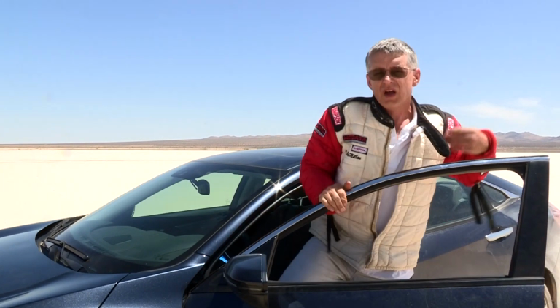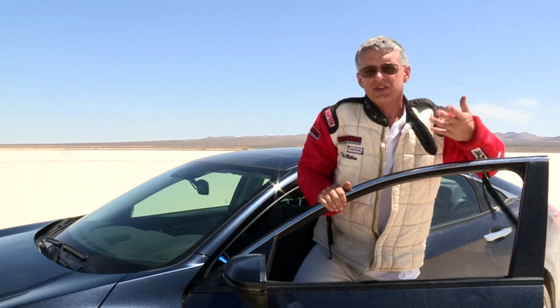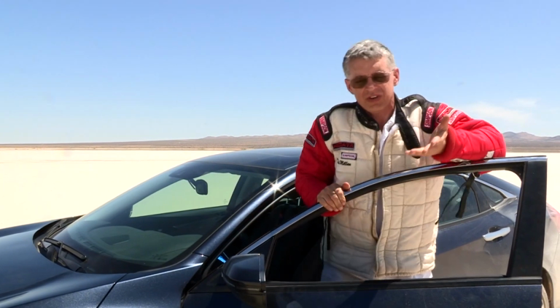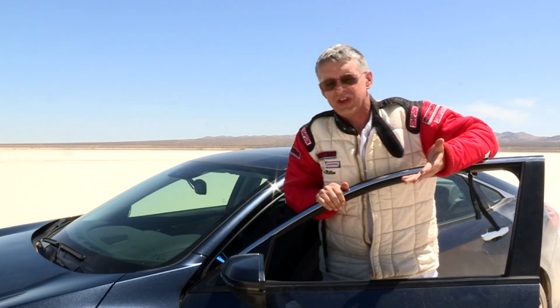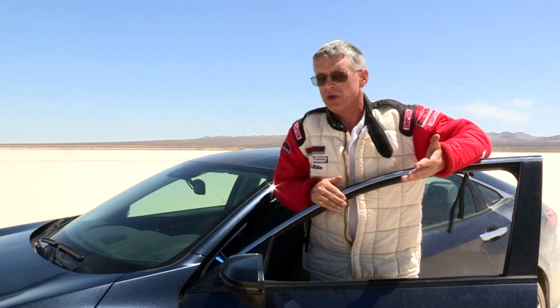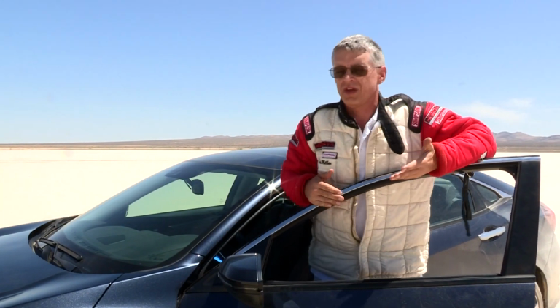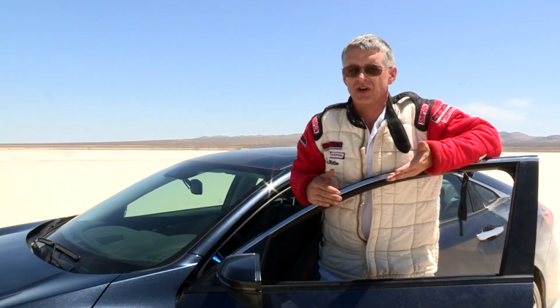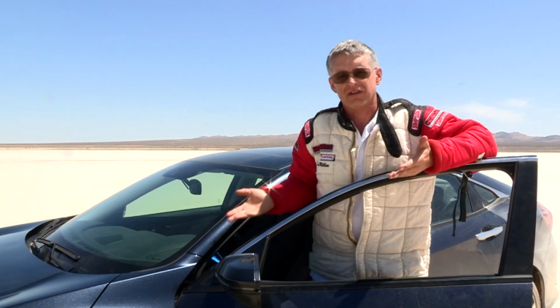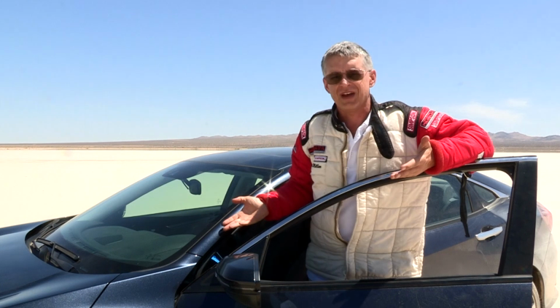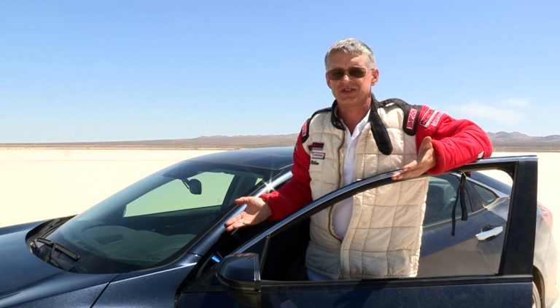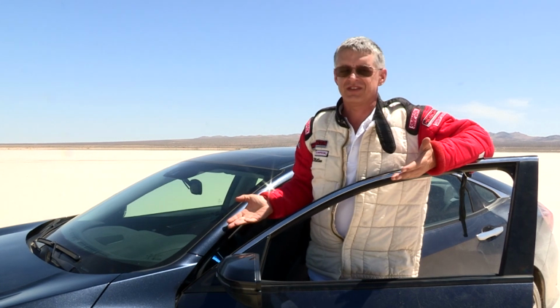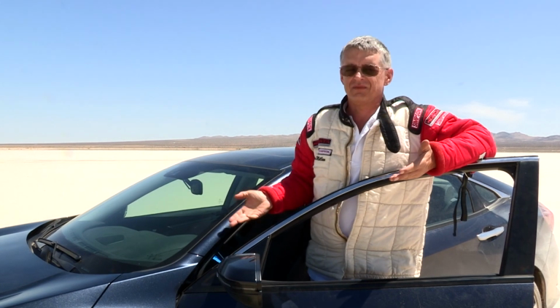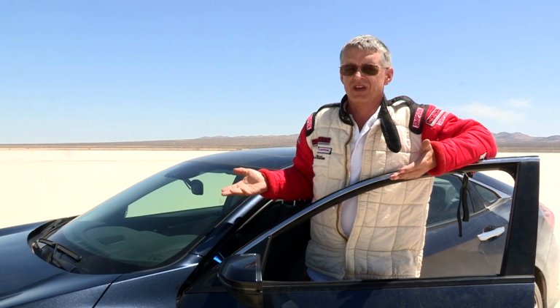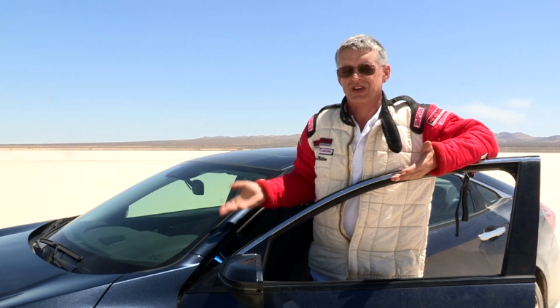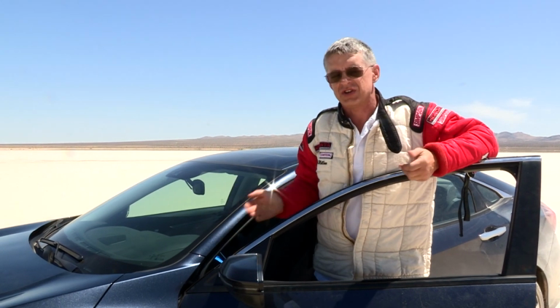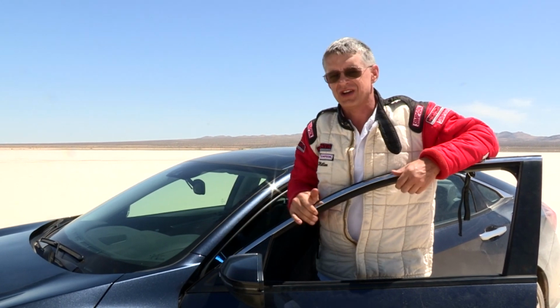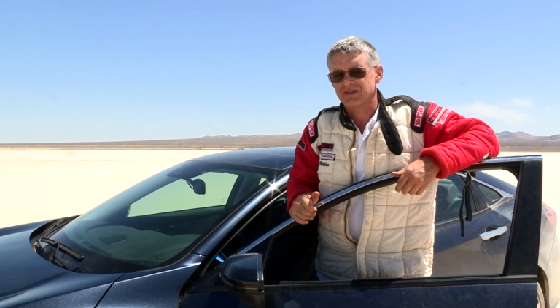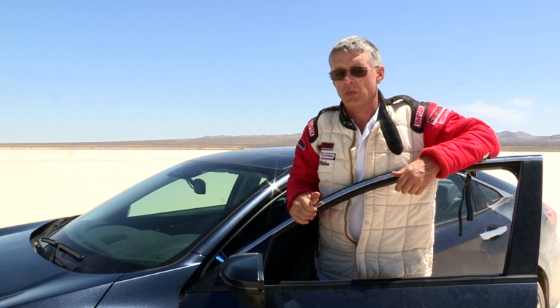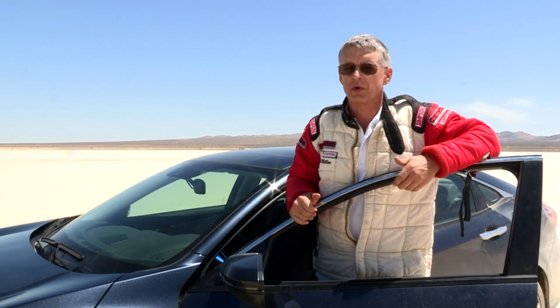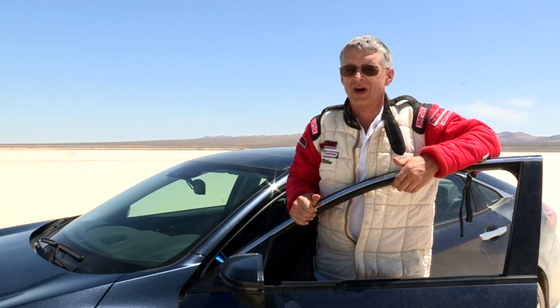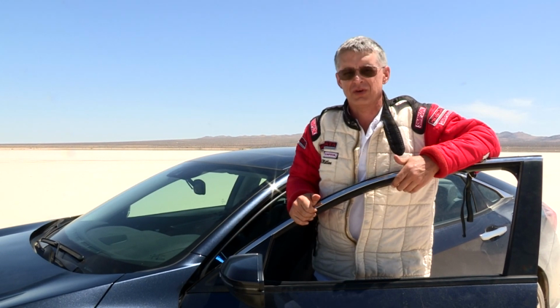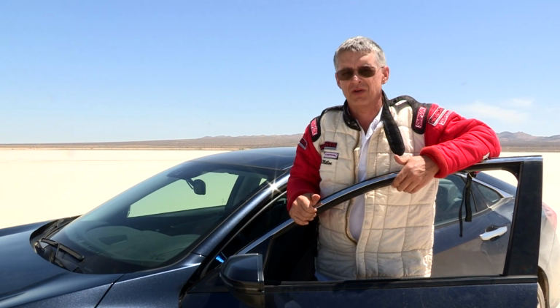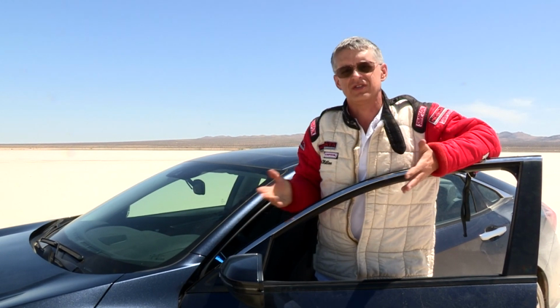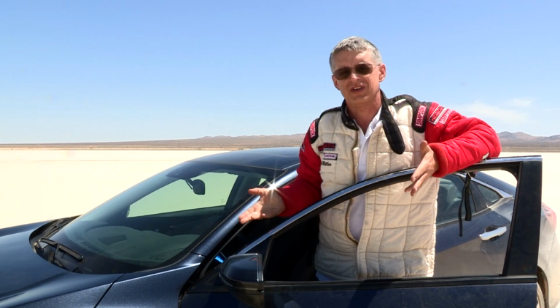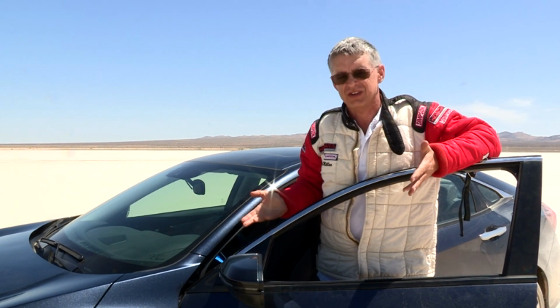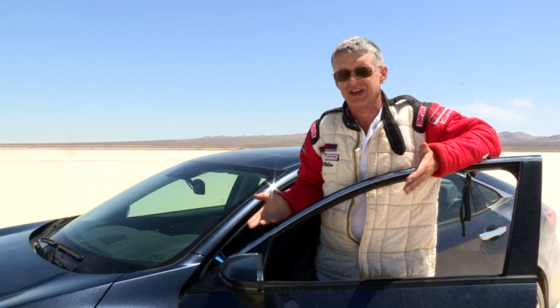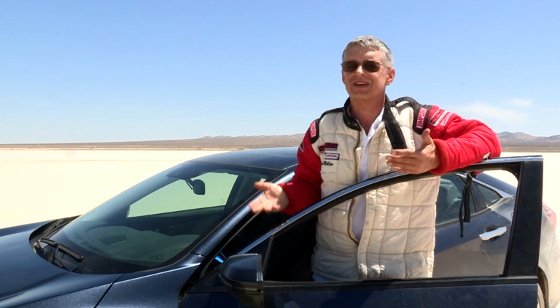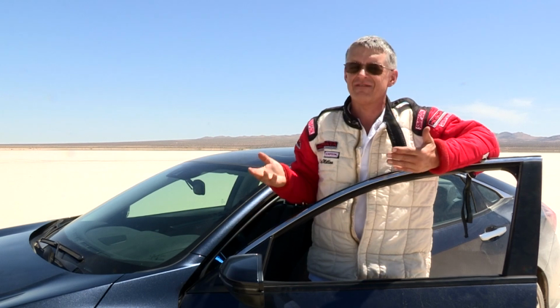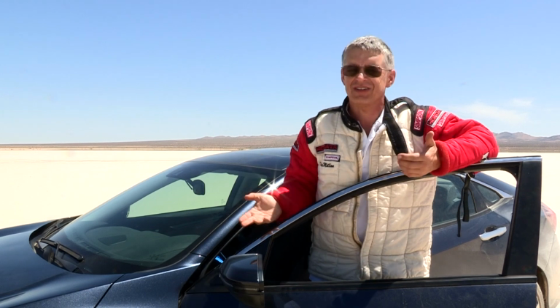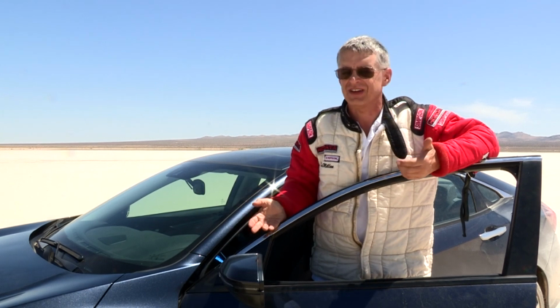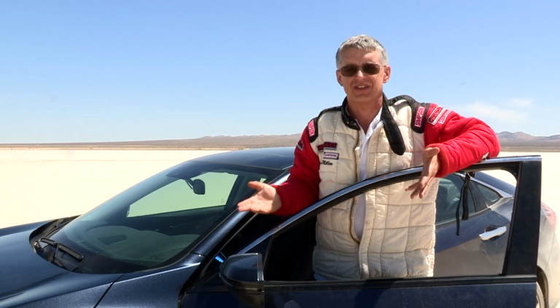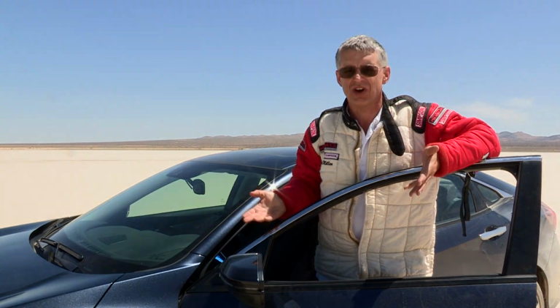As you can see with the Hondata Reflash, this 10th generation 1.5 turbo CVT Civic is faster than stock.